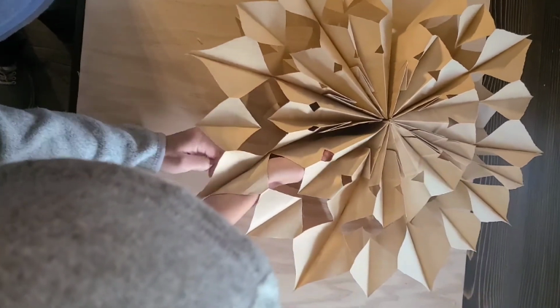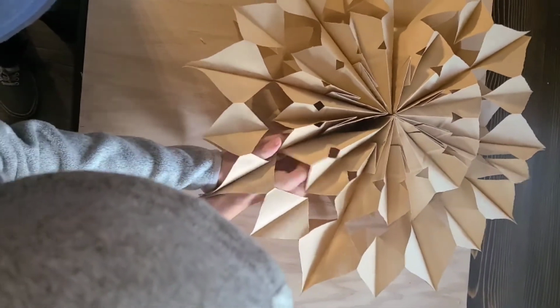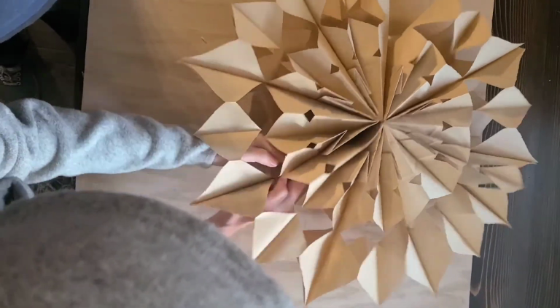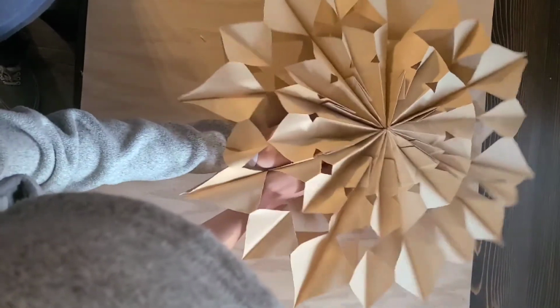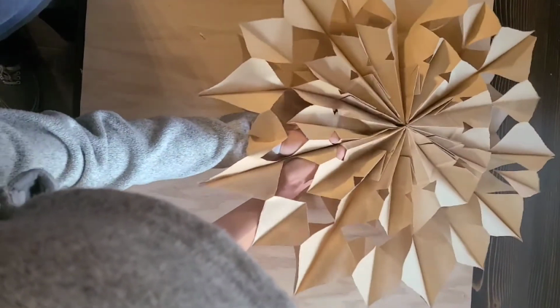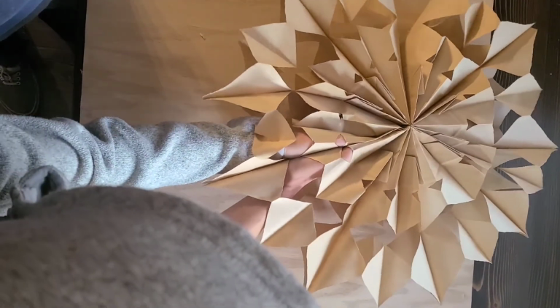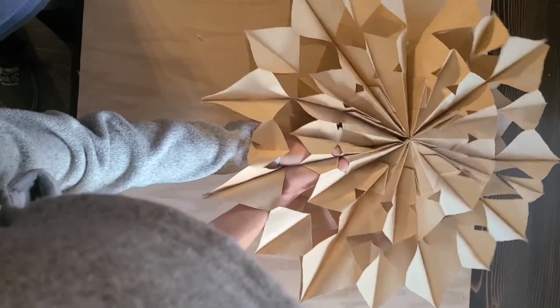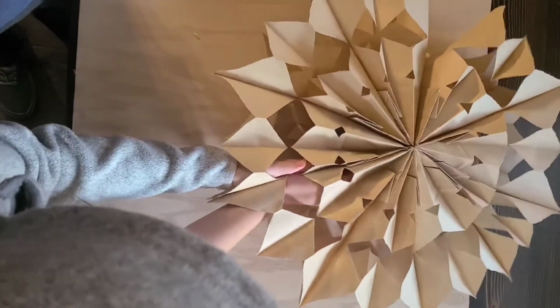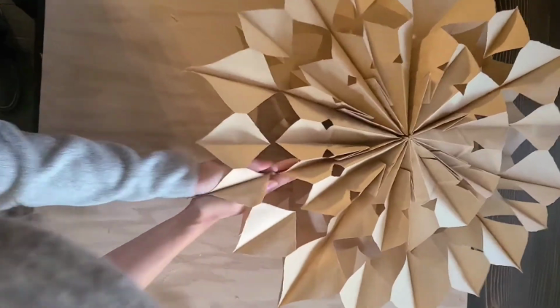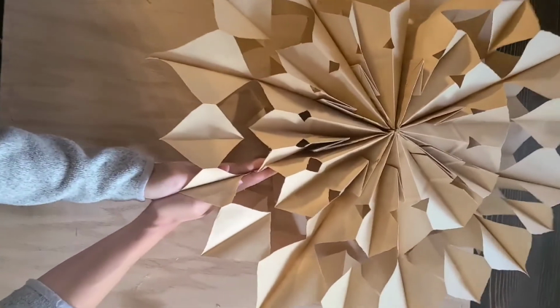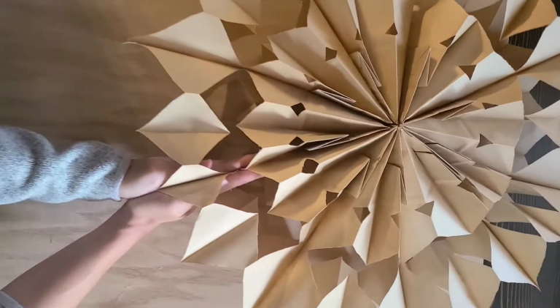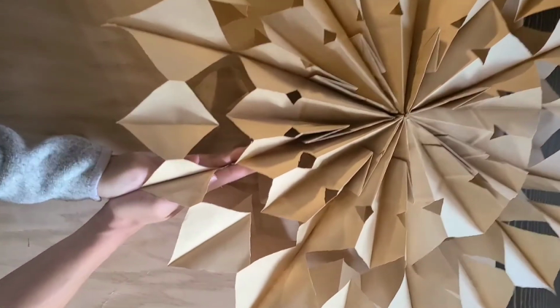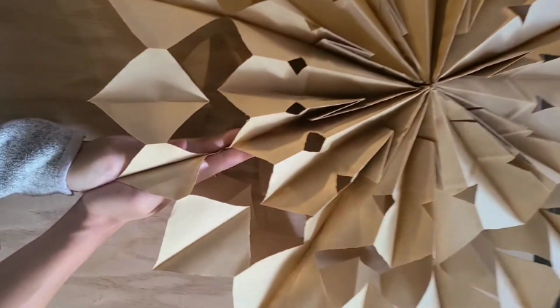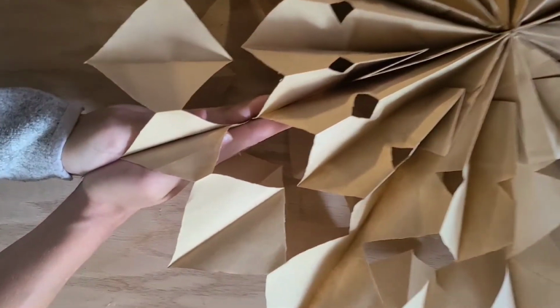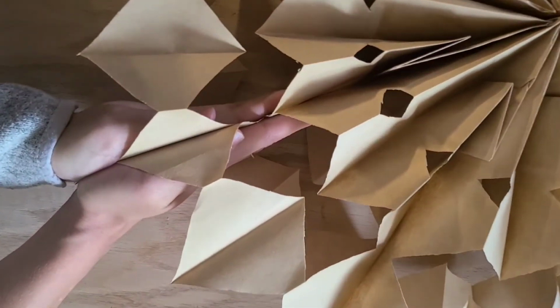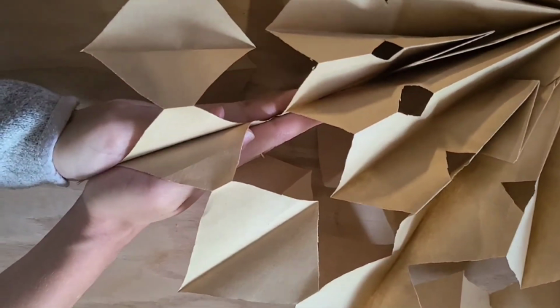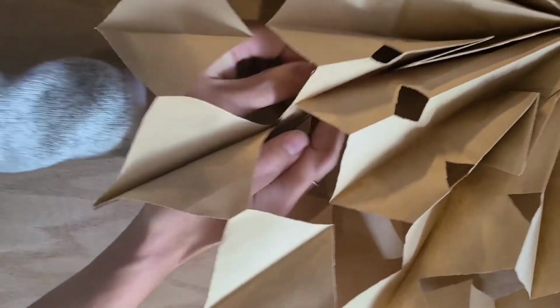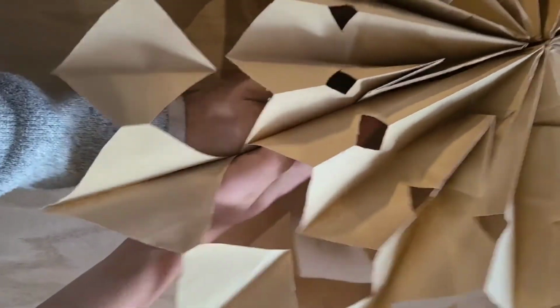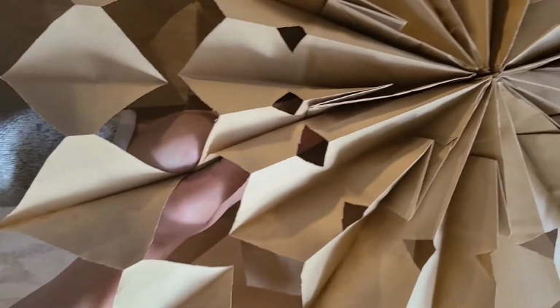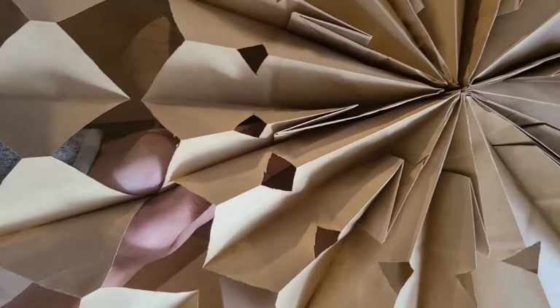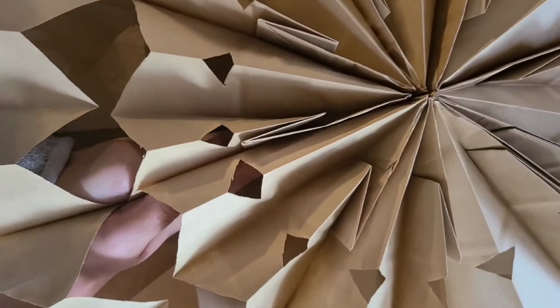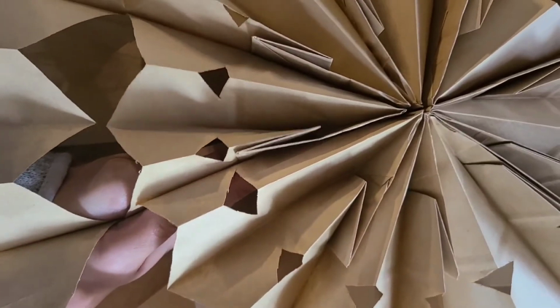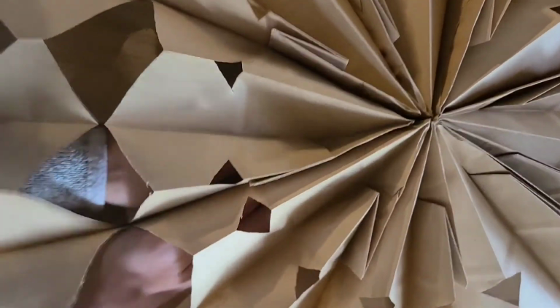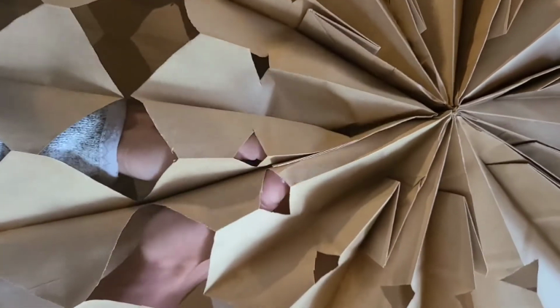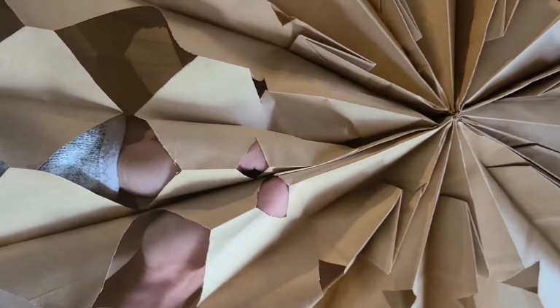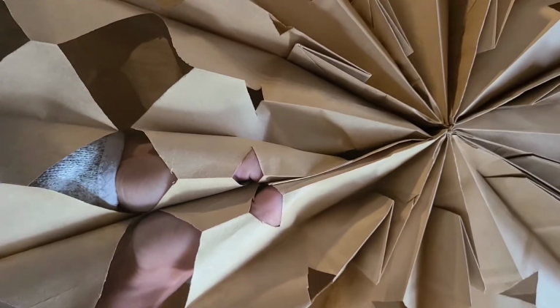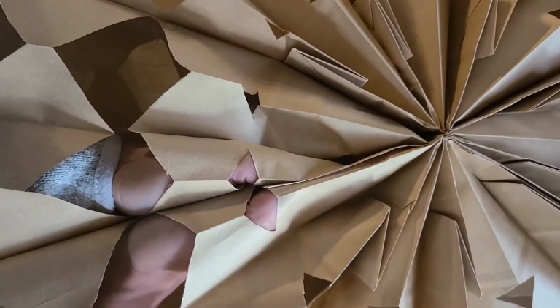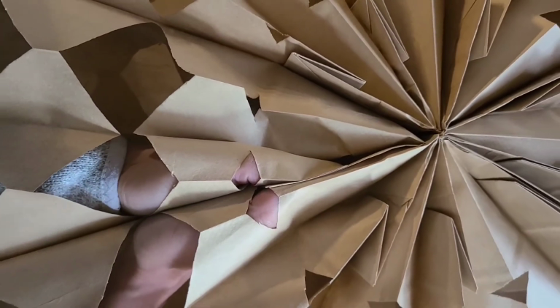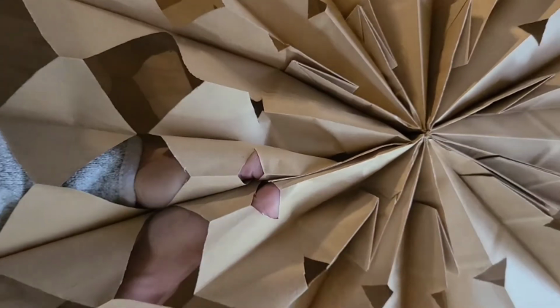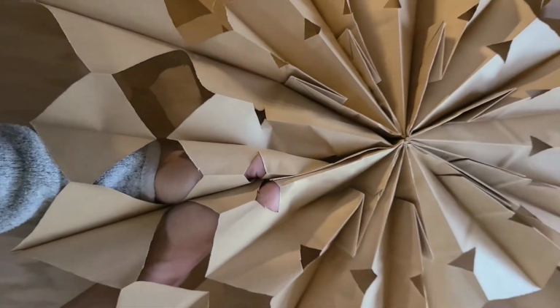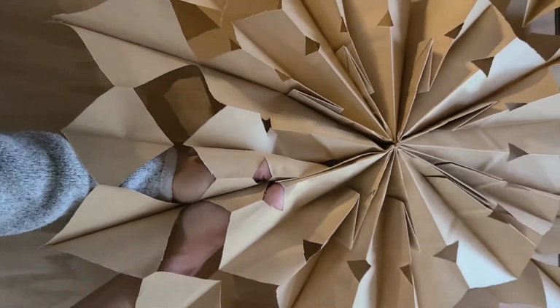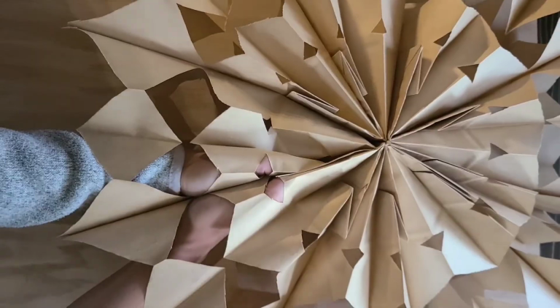It should be nice and secure by then because hot glue is pretty strong. But if you feel like you need some extra security at the top where it's opened, you can staple it if you want to. I didn't need to — the hot glue was nice and secure once I pressed it into place and it set up.